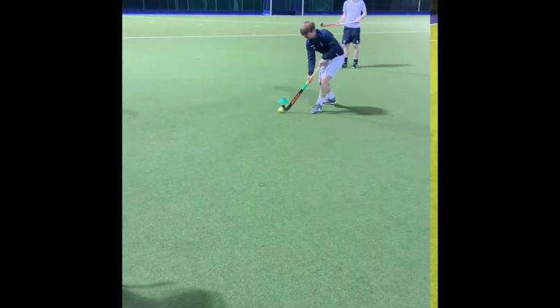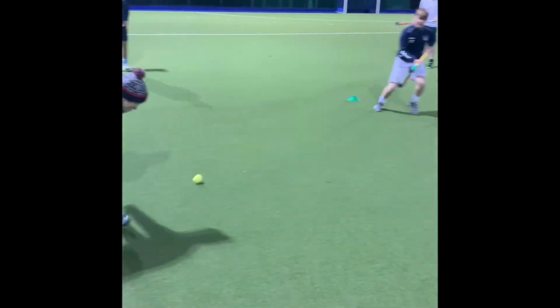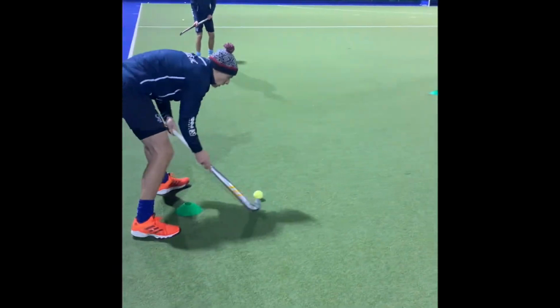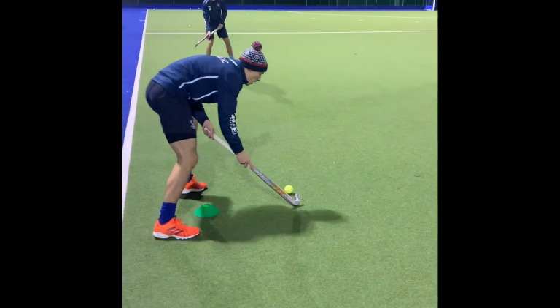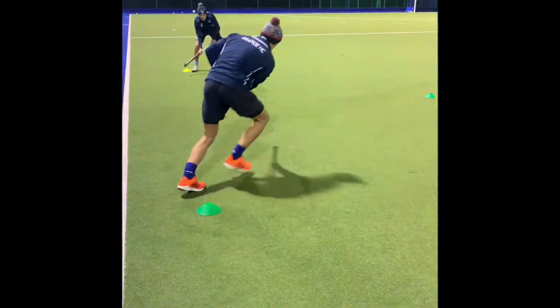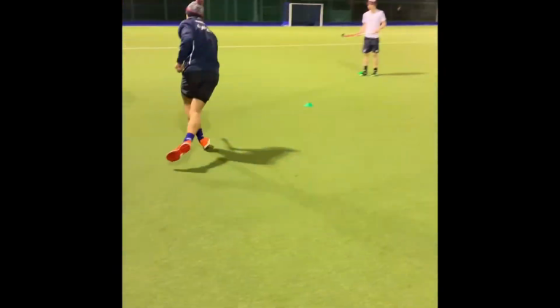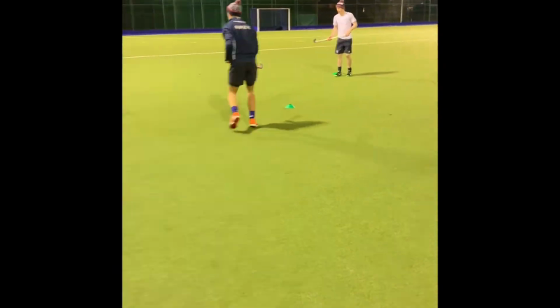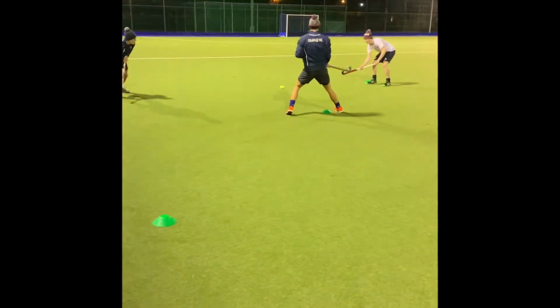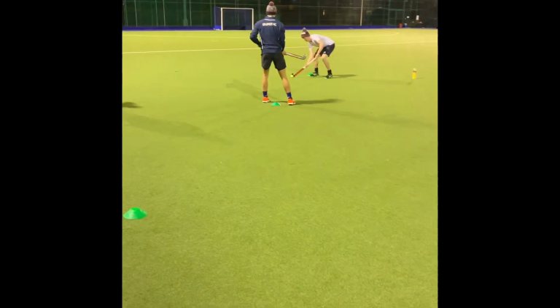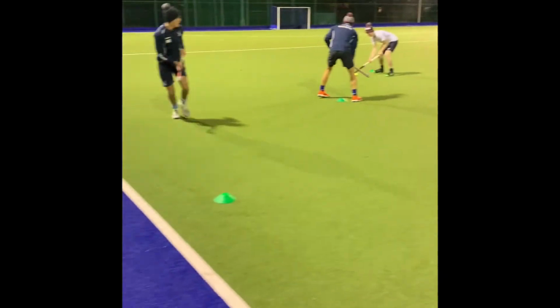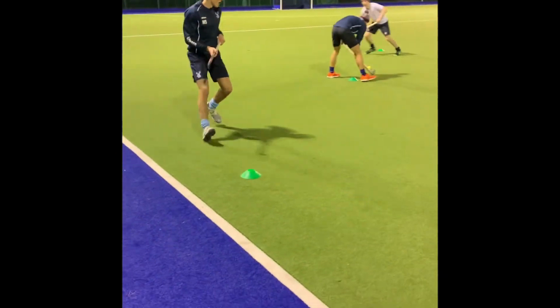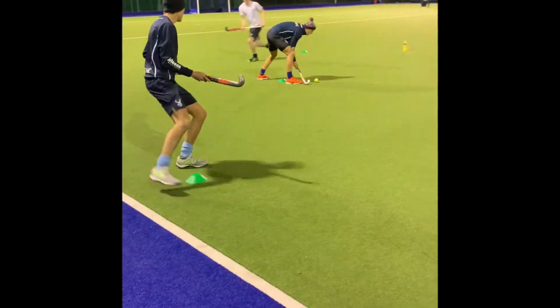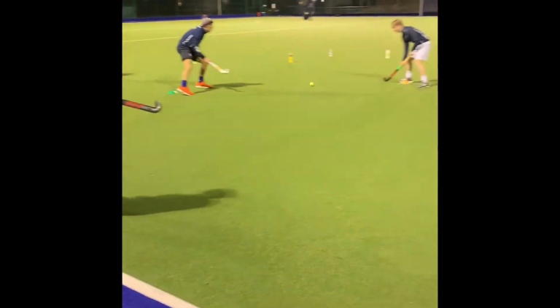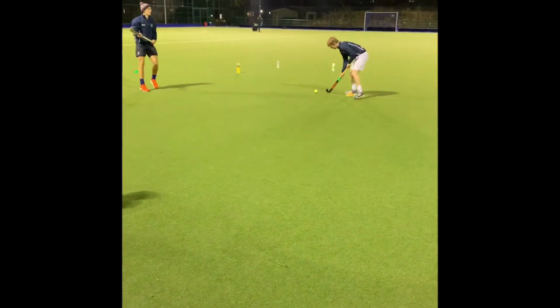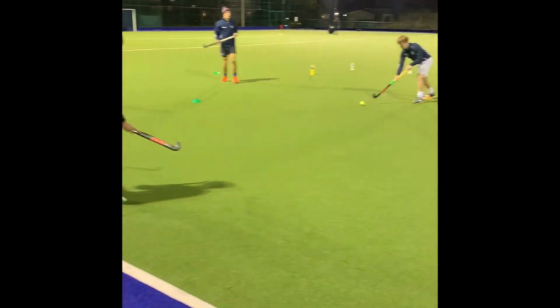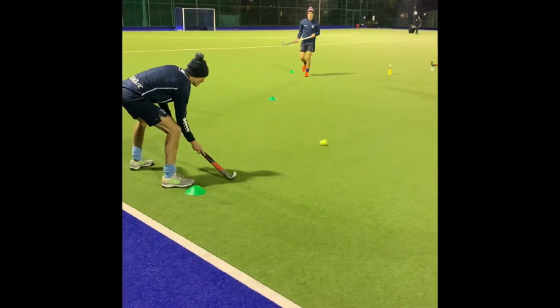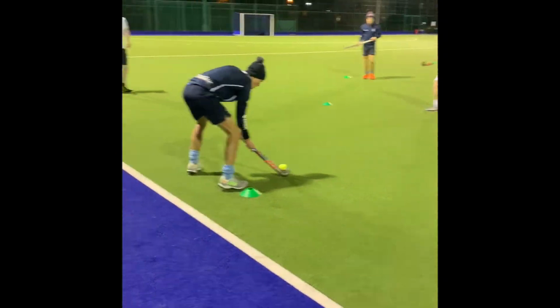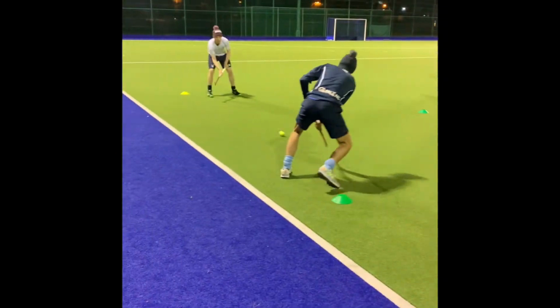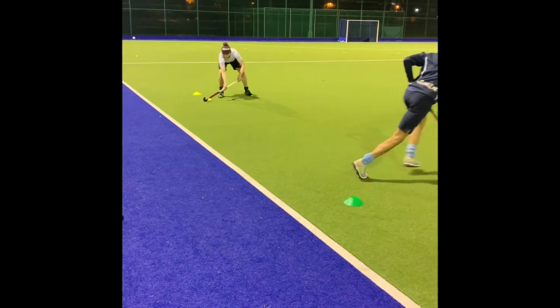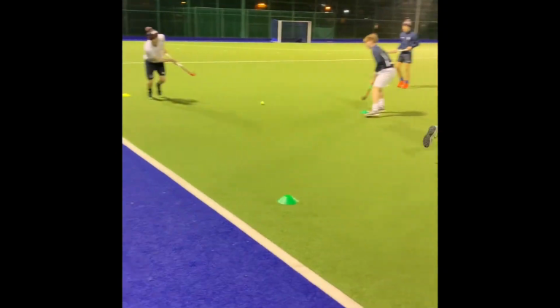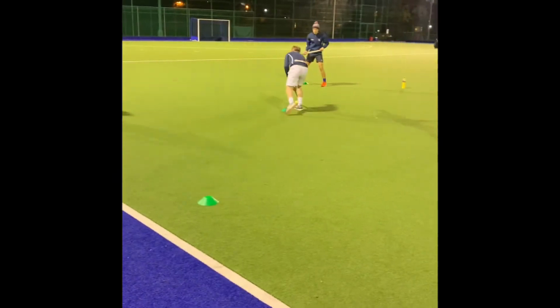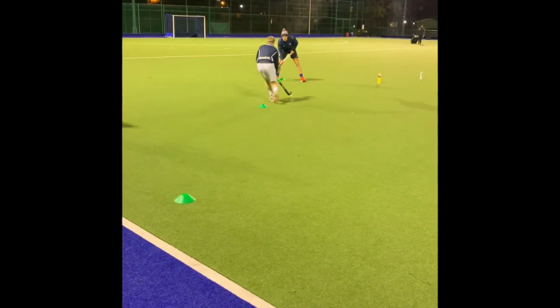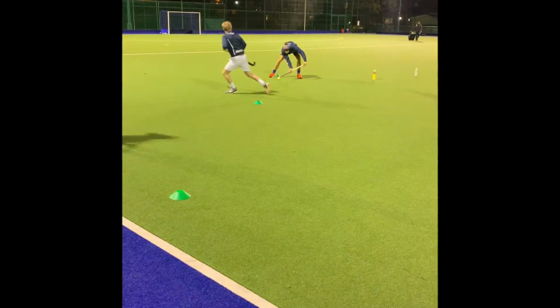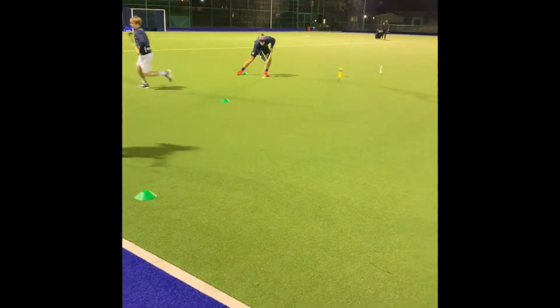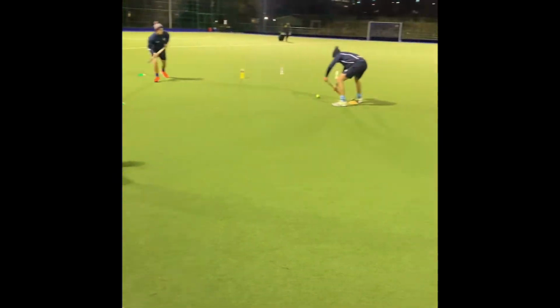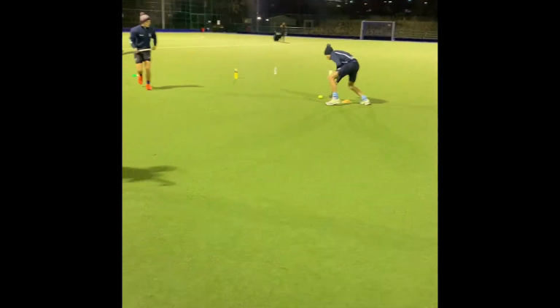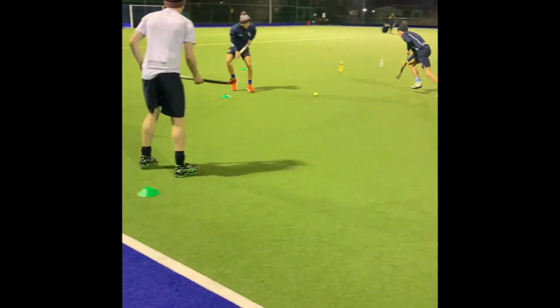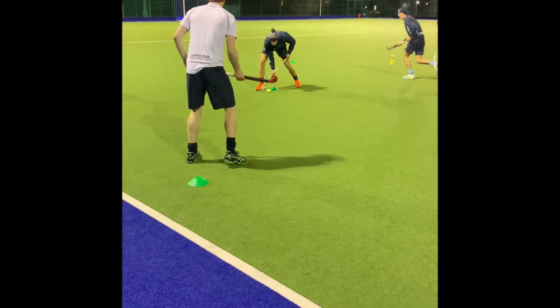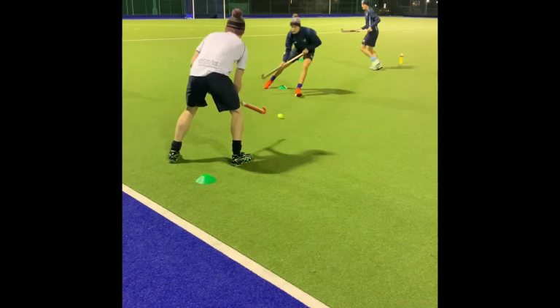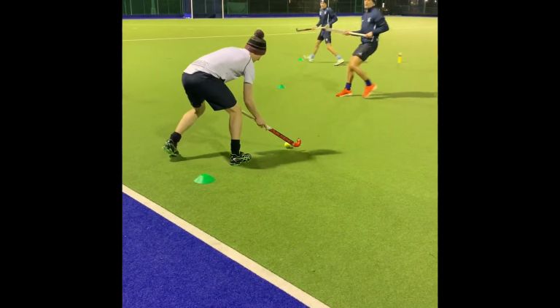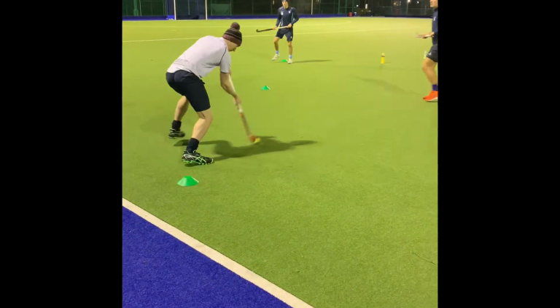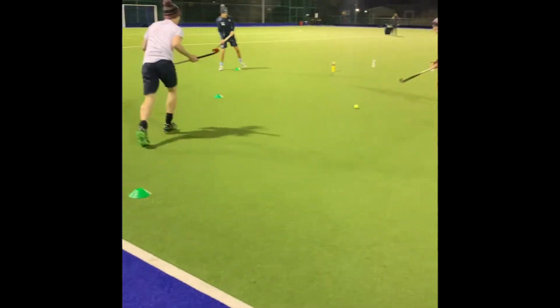For four people we have five markers set out in a domino five formation. The ball starts with the person on the cone in the centre and they can pass to anyone they want. They then move to the empty cone. The next person does the same and this is repeated again and again — you pass and then you move to the empty cone.